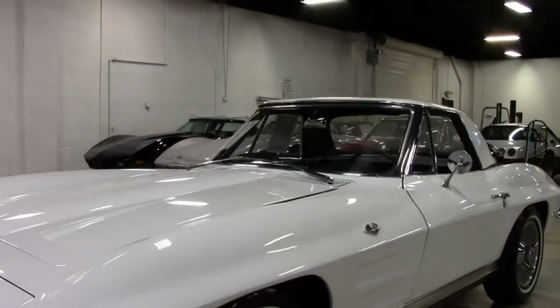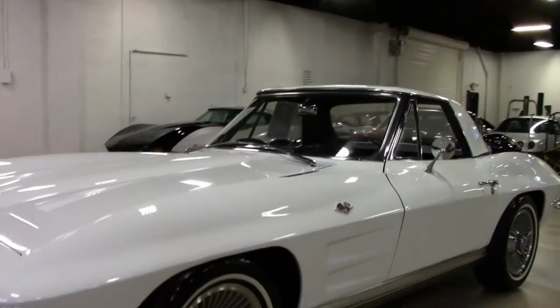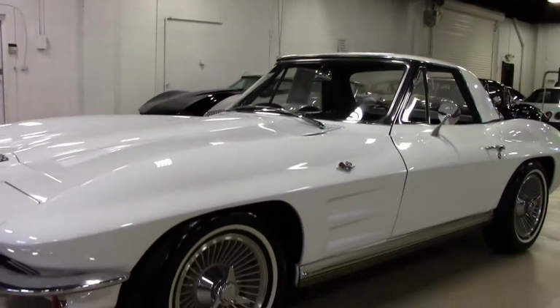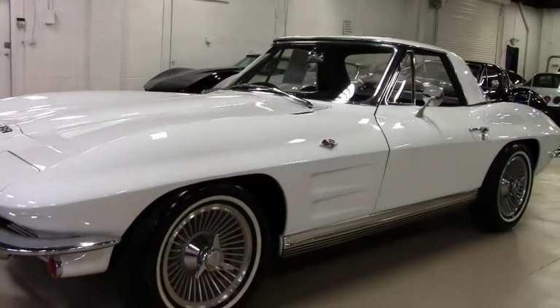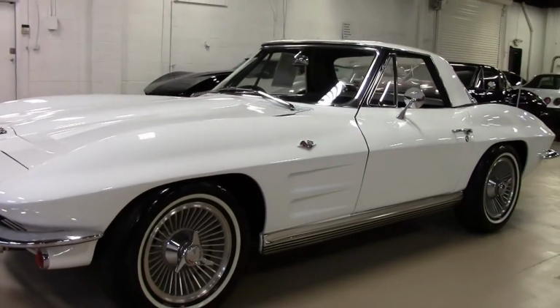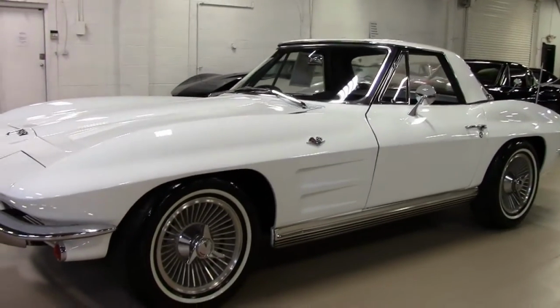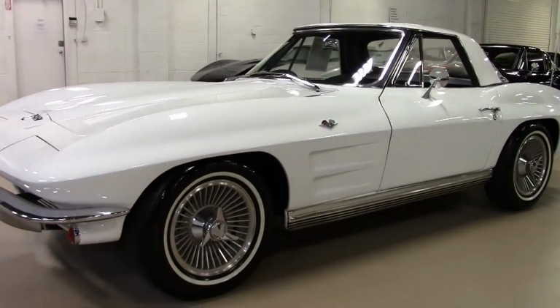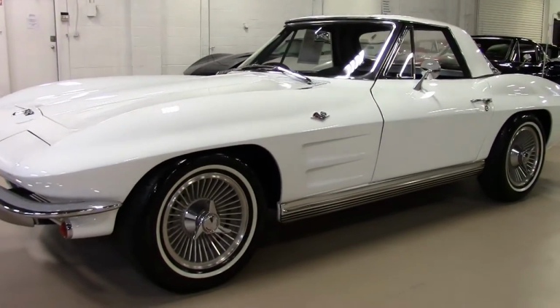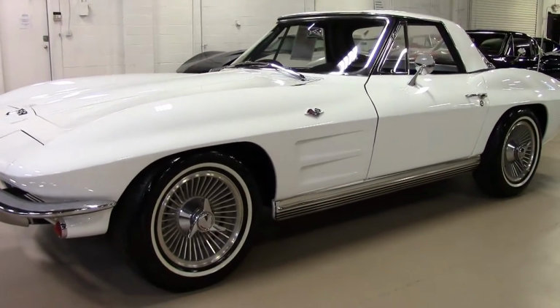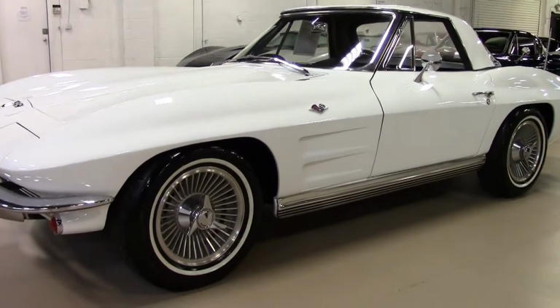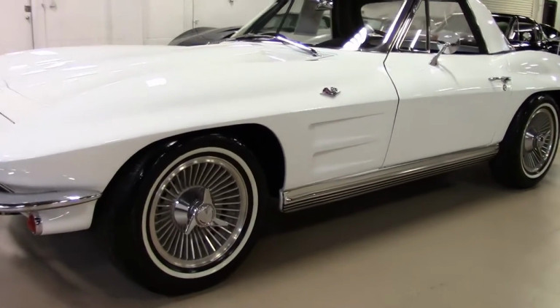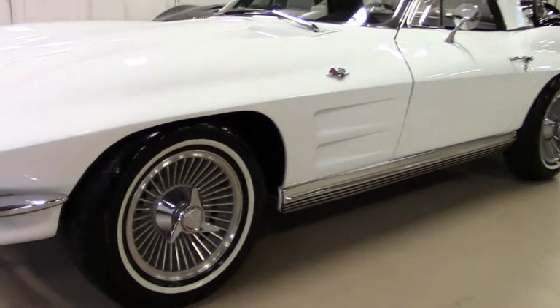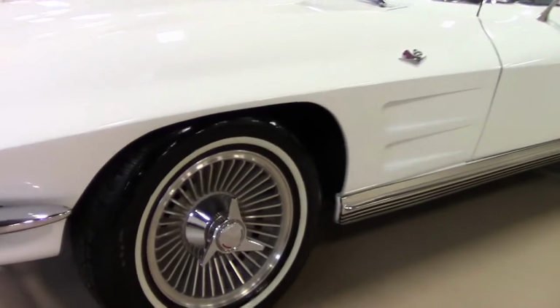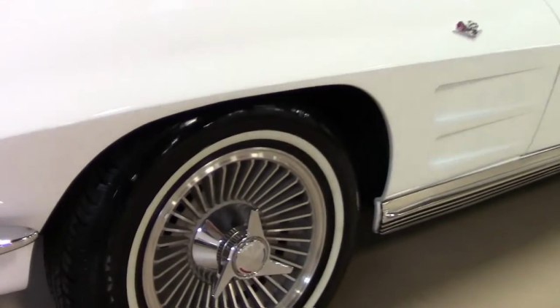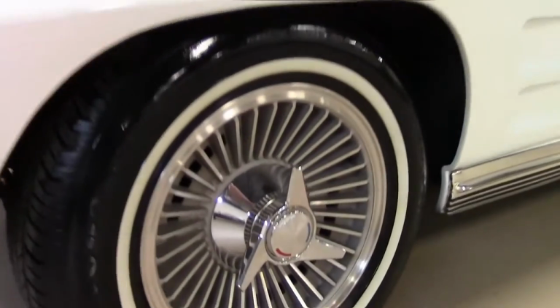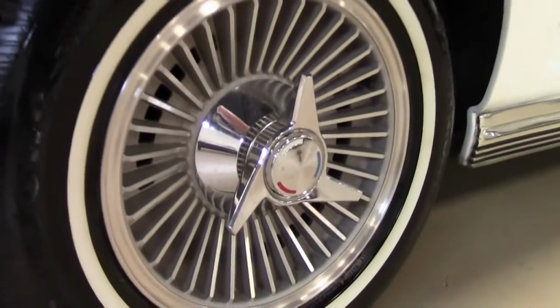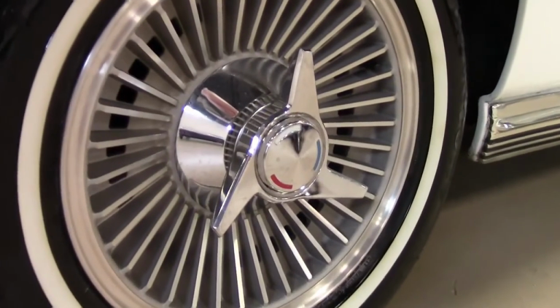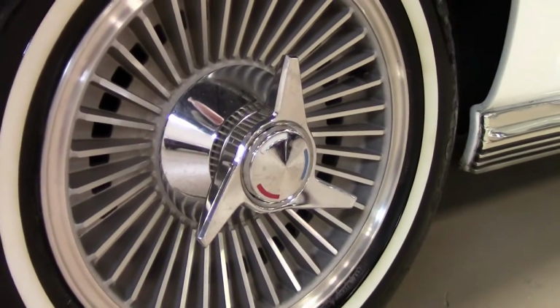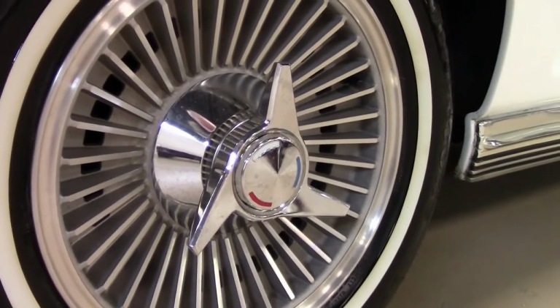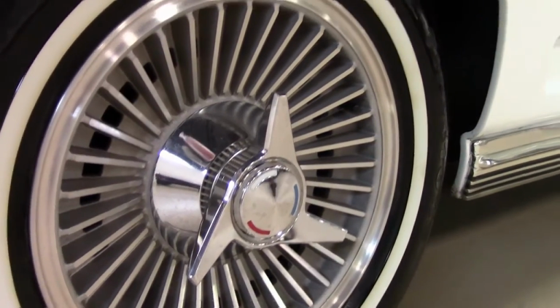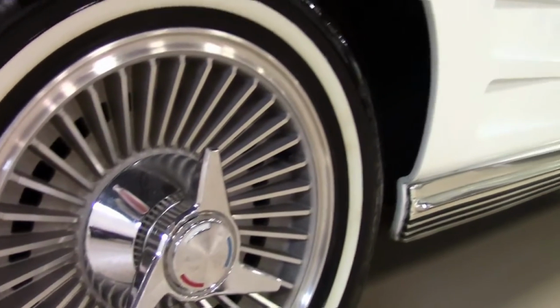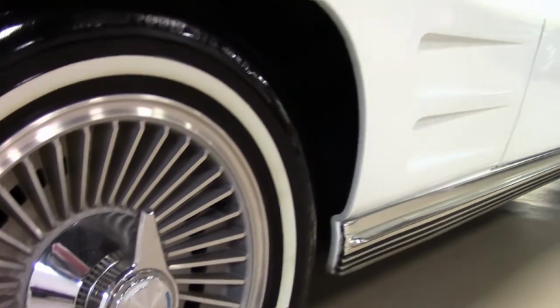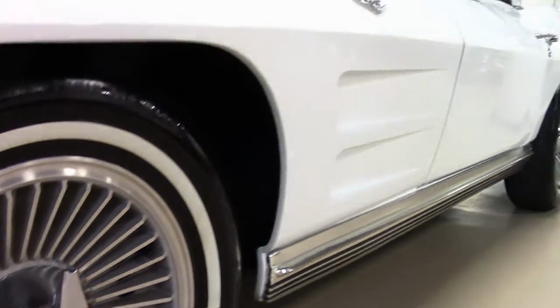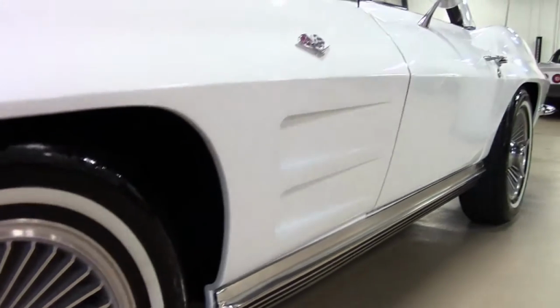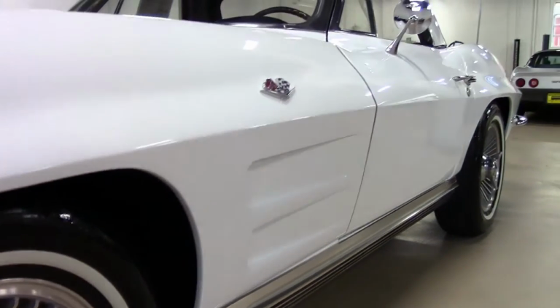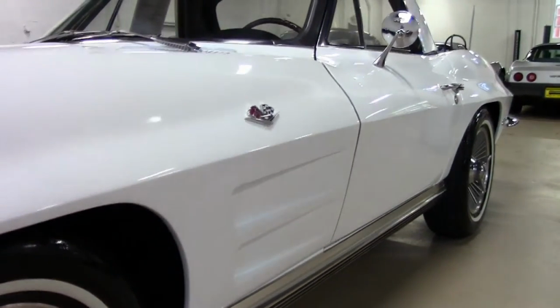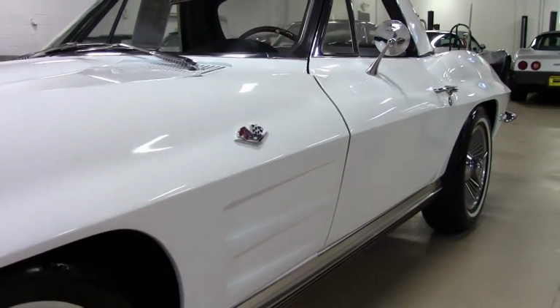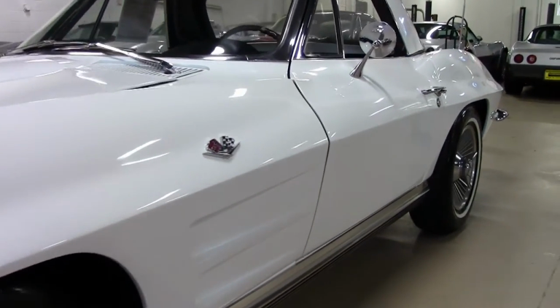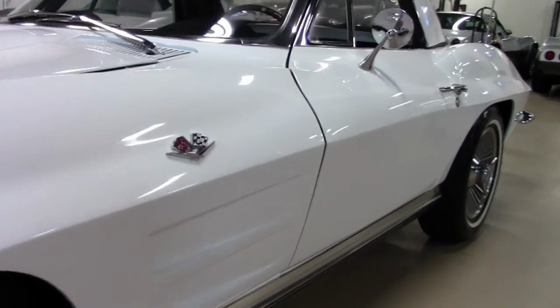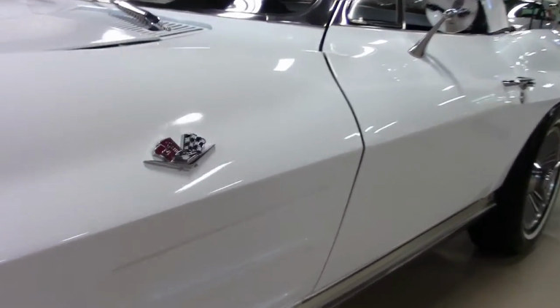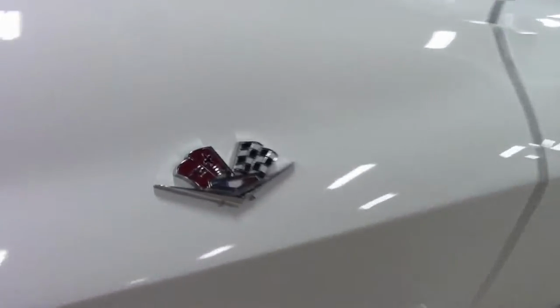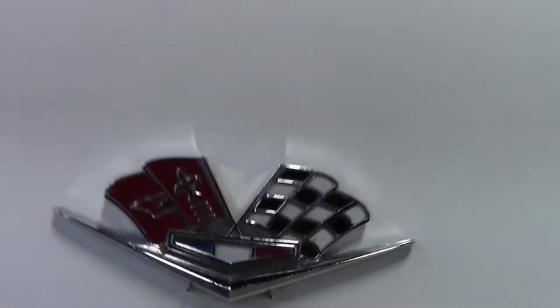The interior, the door panels, and the carpet seem to be original, but they are in fantastic shape. All the gauges, glove box lid, panels — even the clock is working in this car.